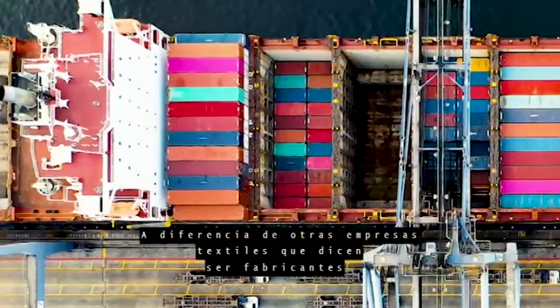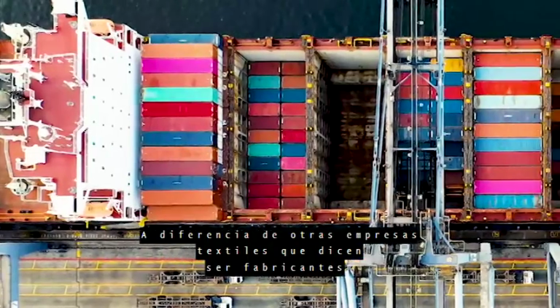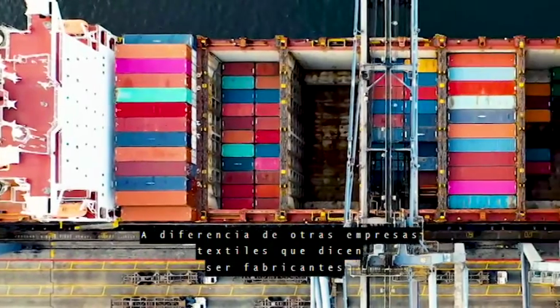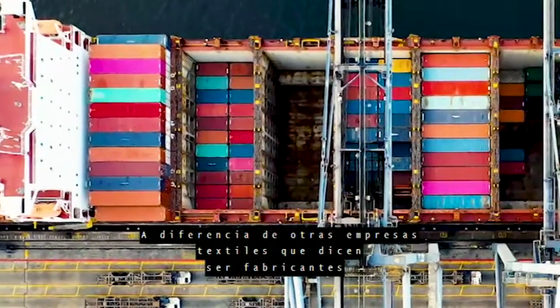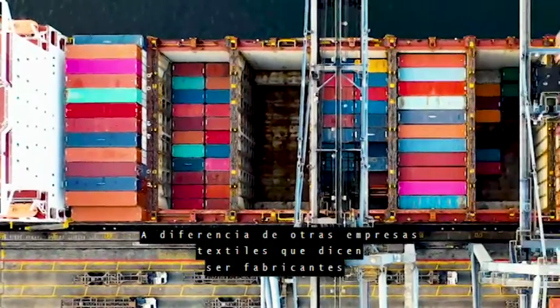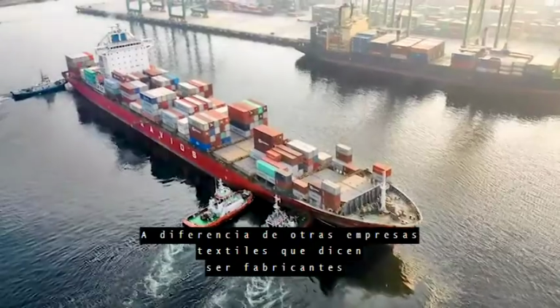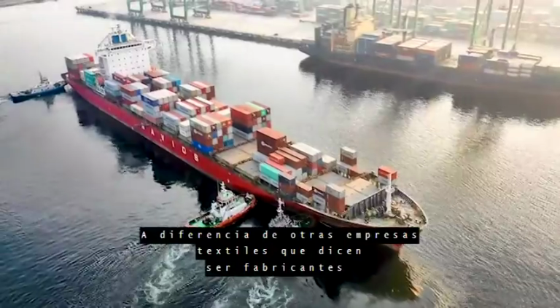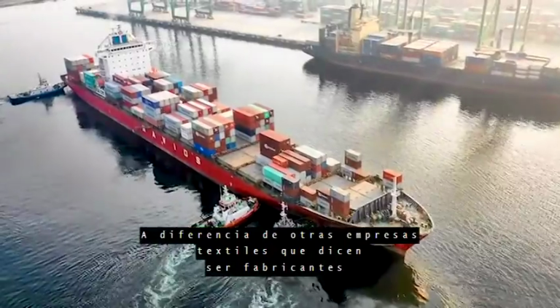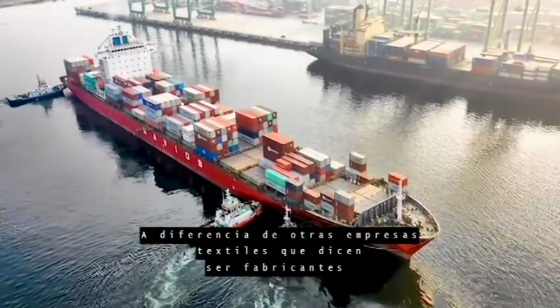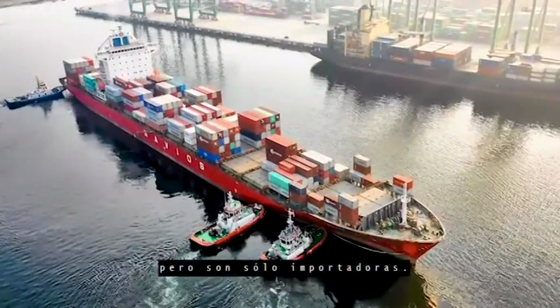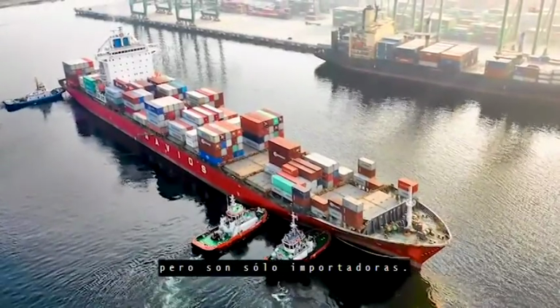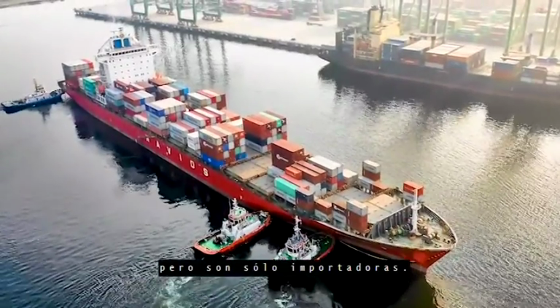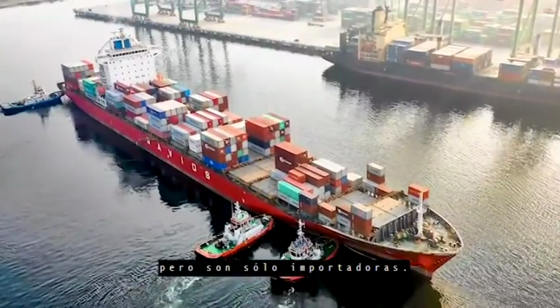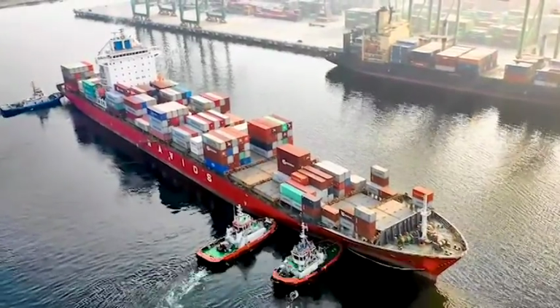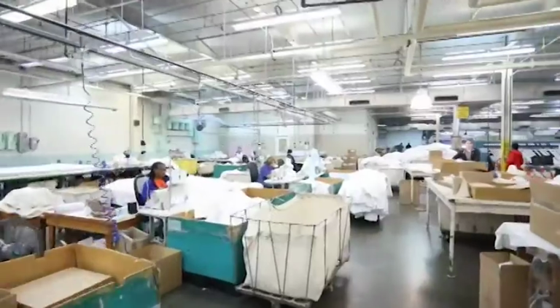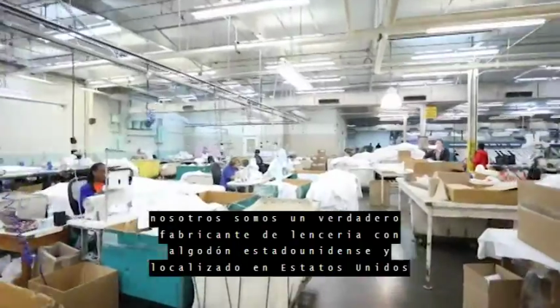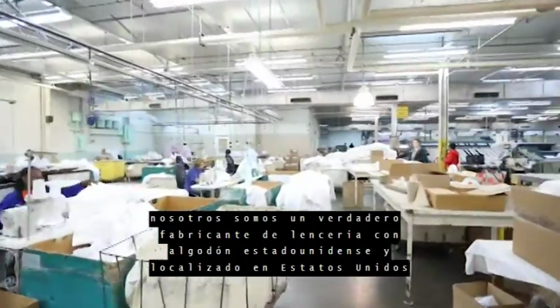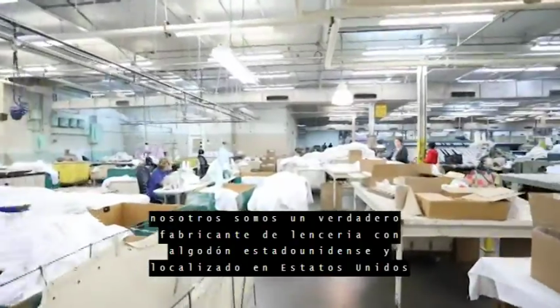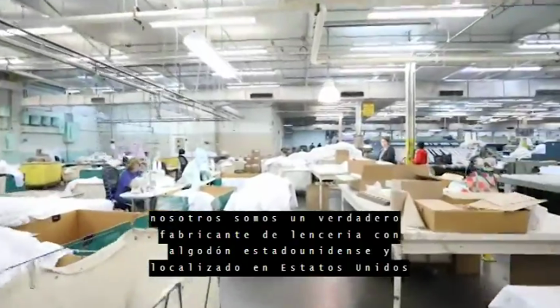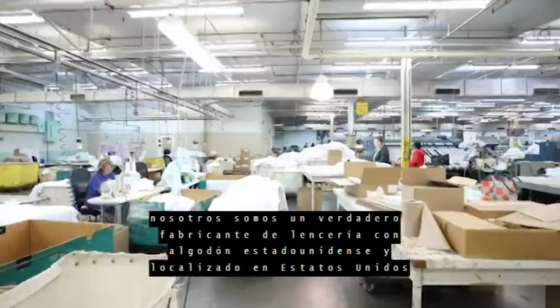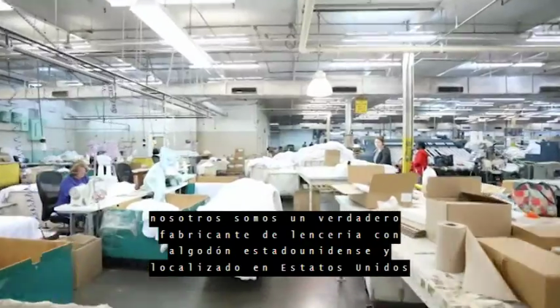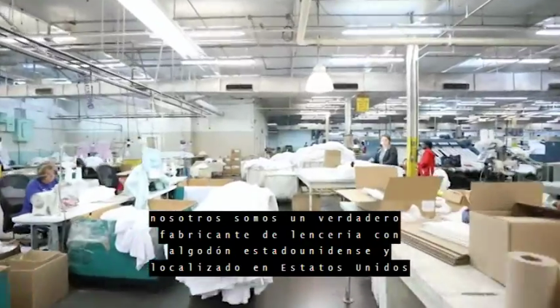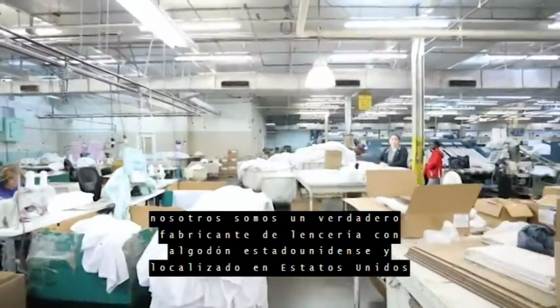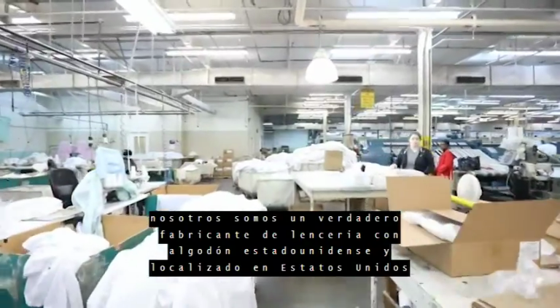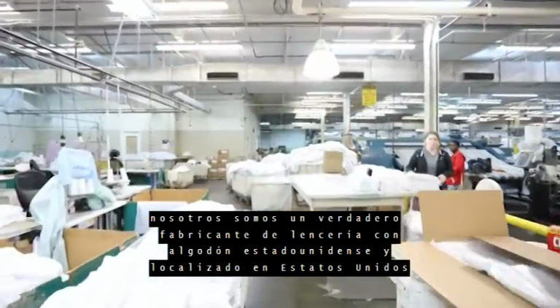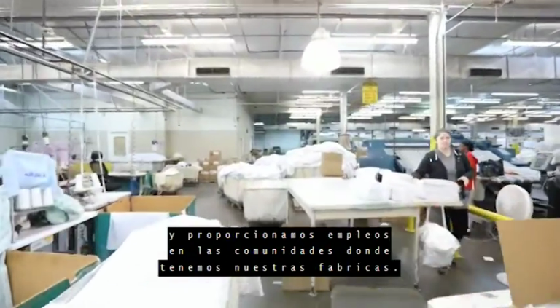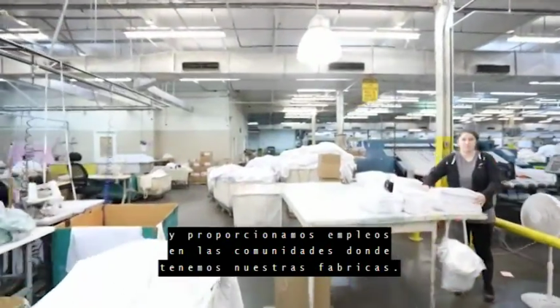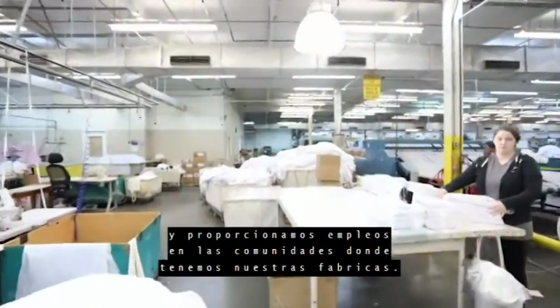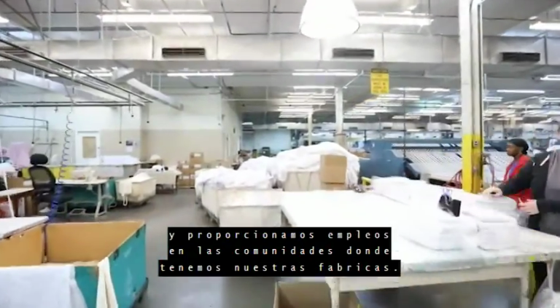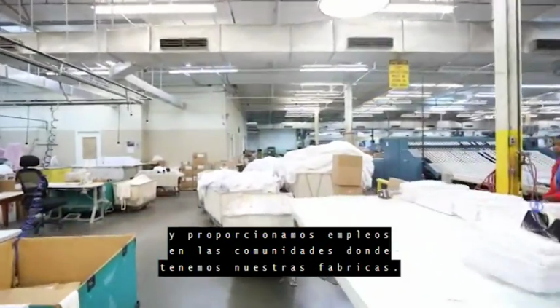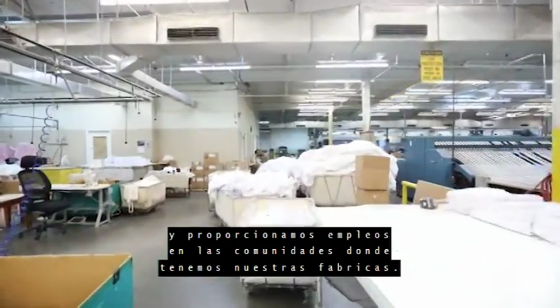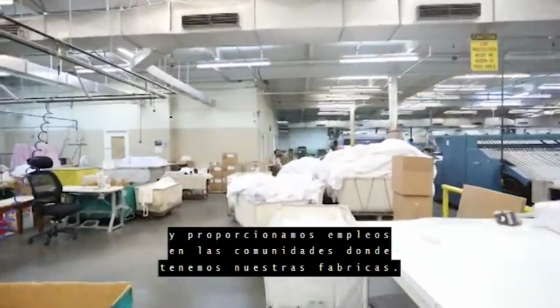Unlike other textile companies who claim to be manufacturers but are just importers, we are a real American manufacturer with American factories providing jobs to American workers.